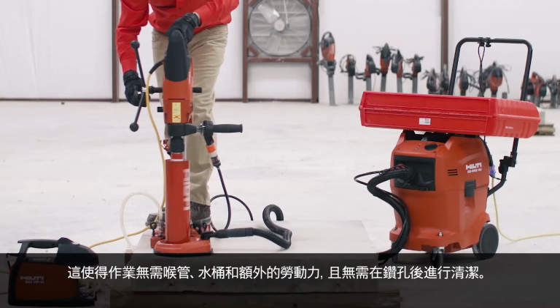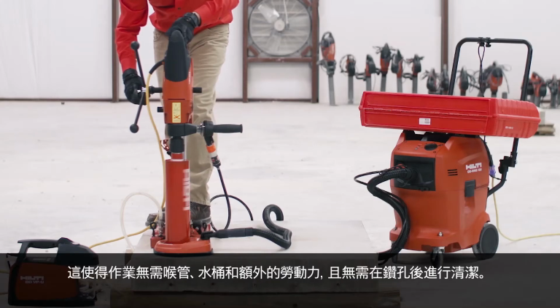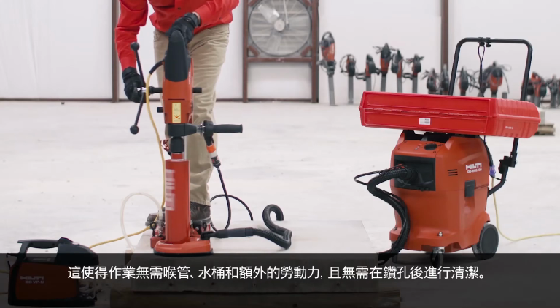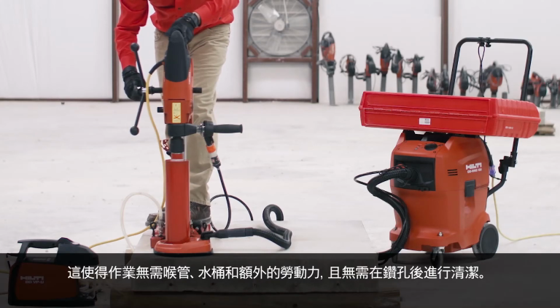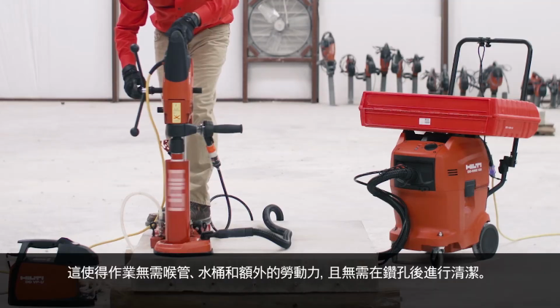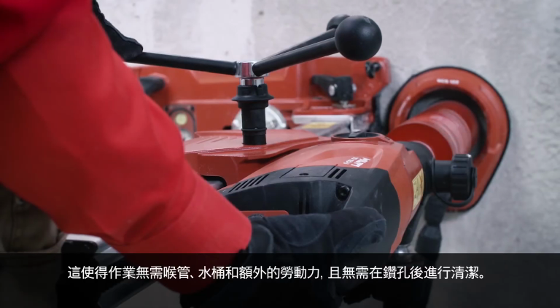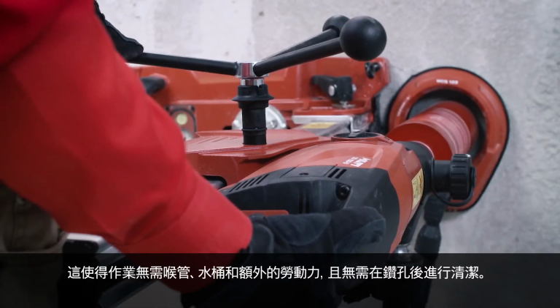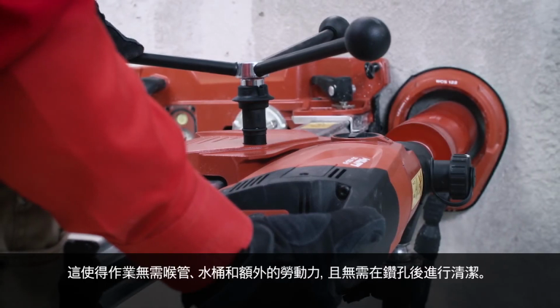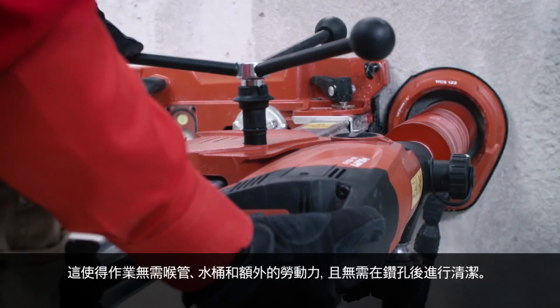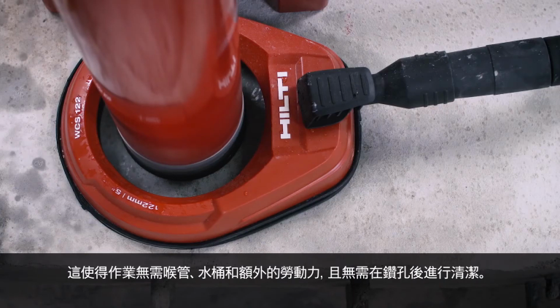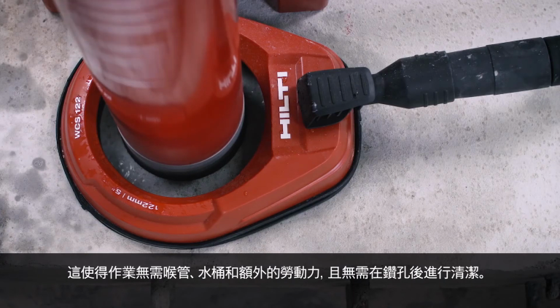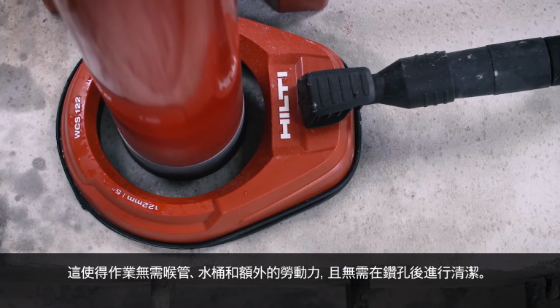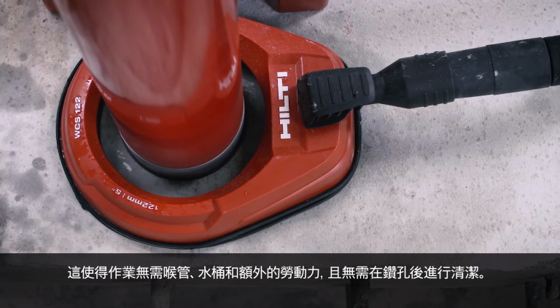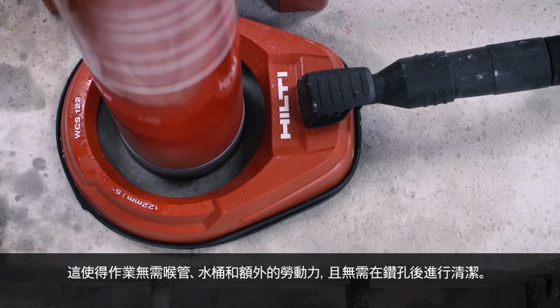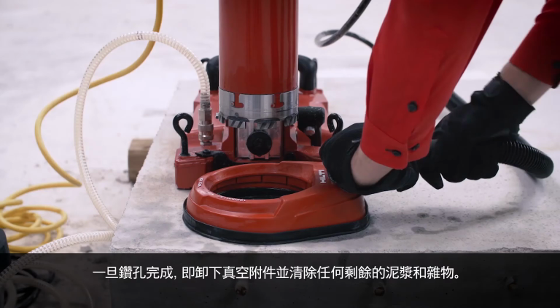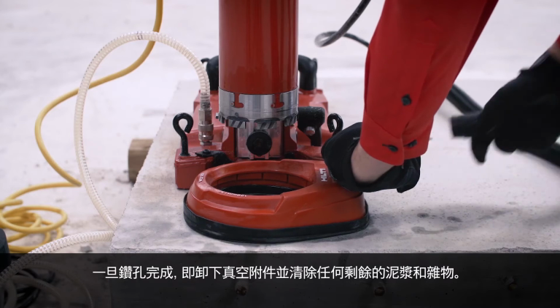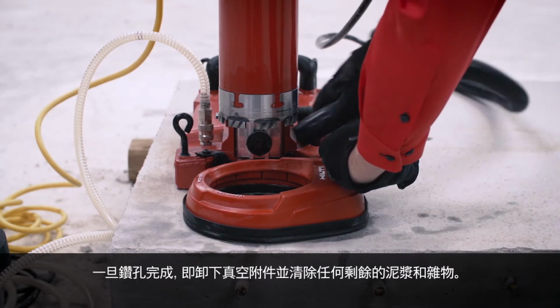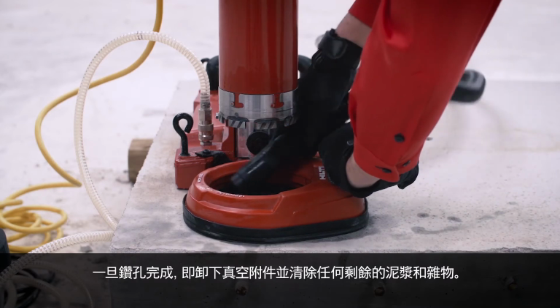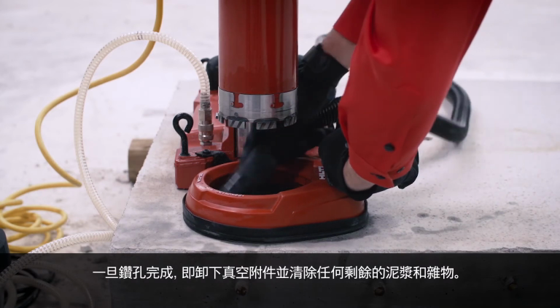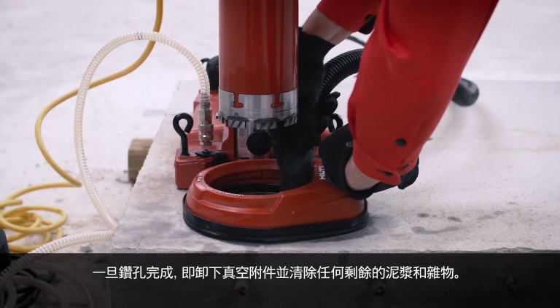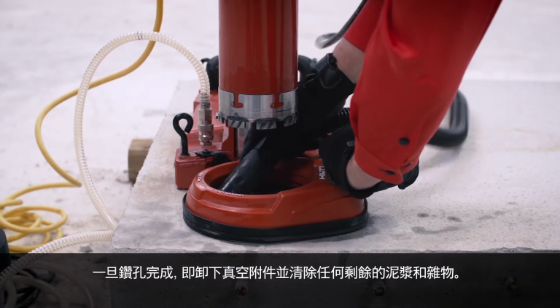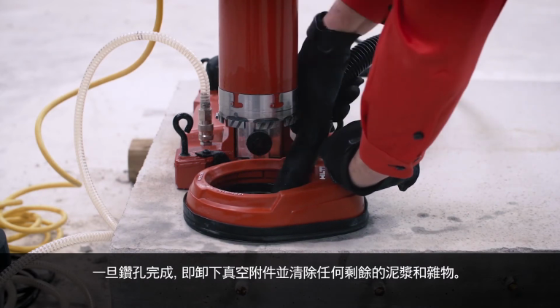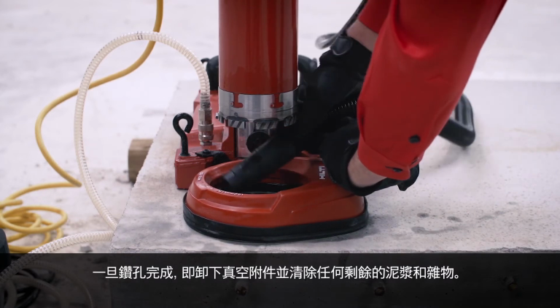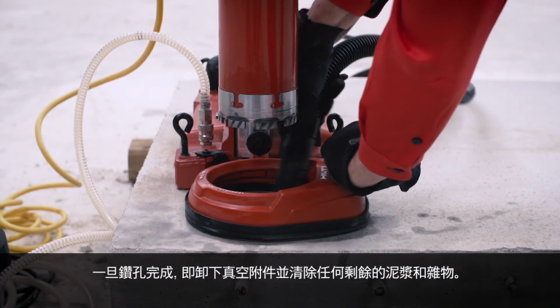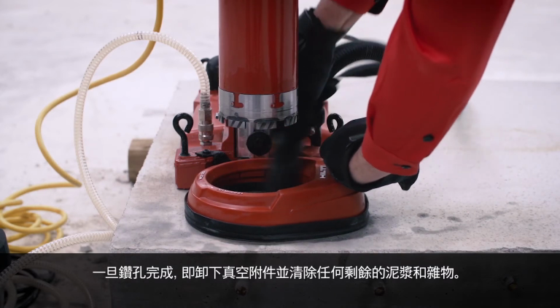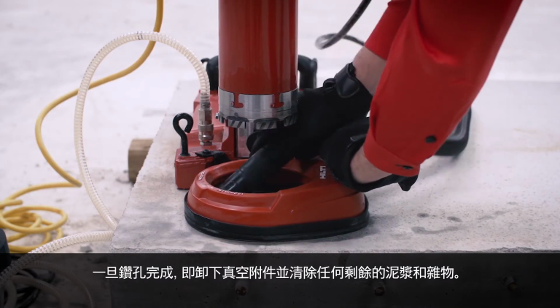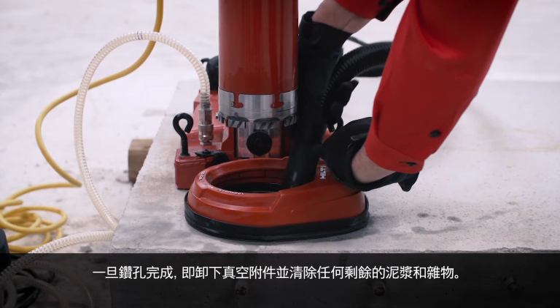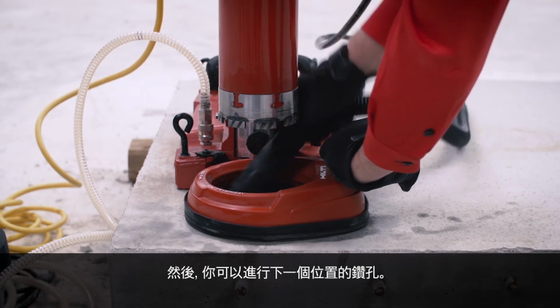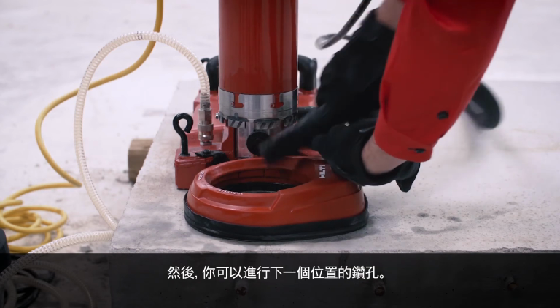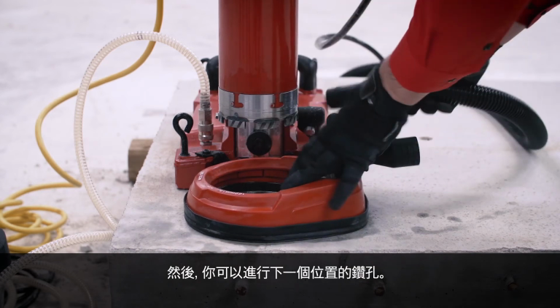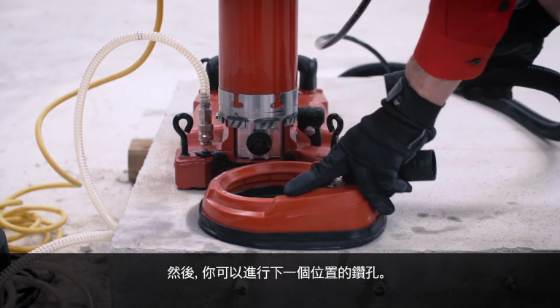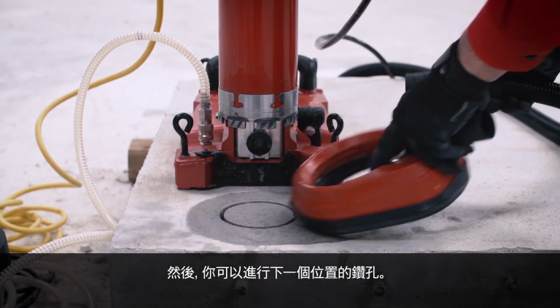This eliminates the need for hoses, buckets, extra labor and the hassle of post-drilling cleanup. Once the hole is cored, remove the vacuum attachment and suck up any remaining slurry and debris. You are ready to move on to your next coring location.